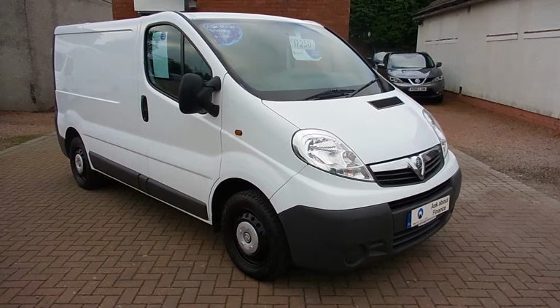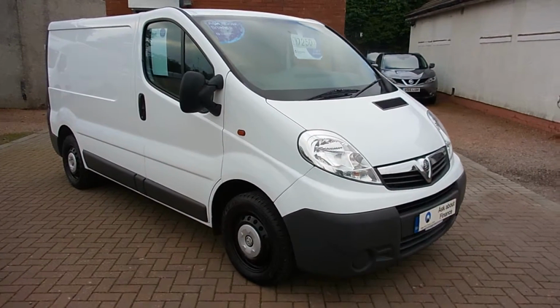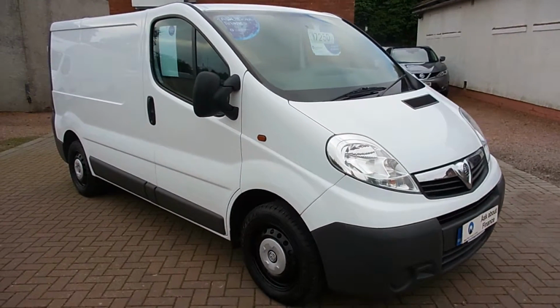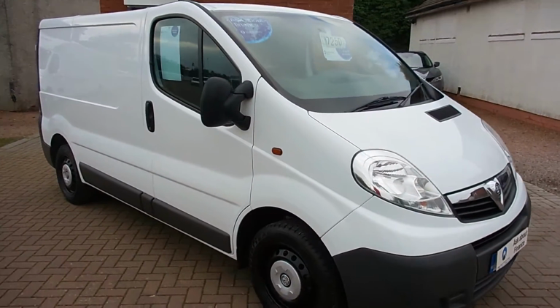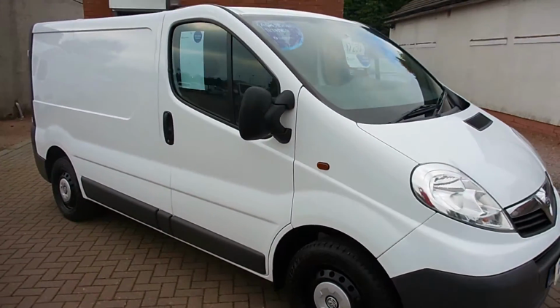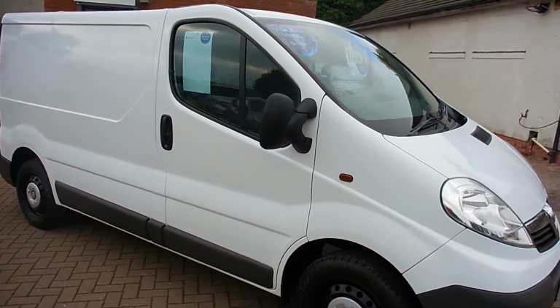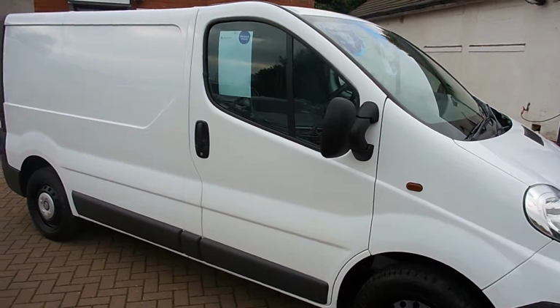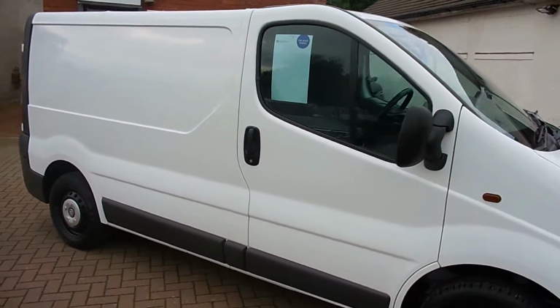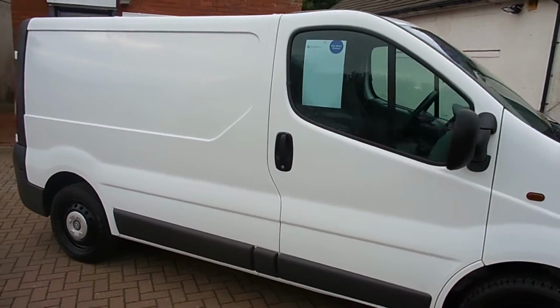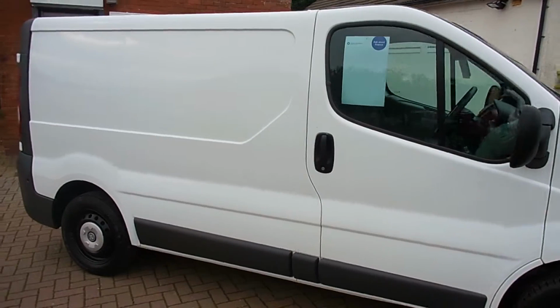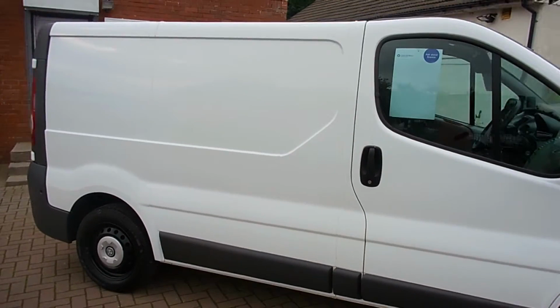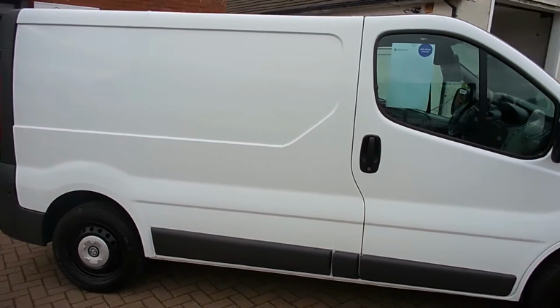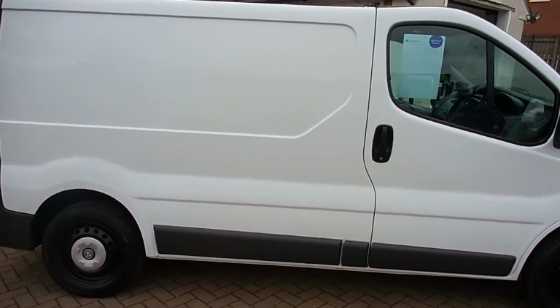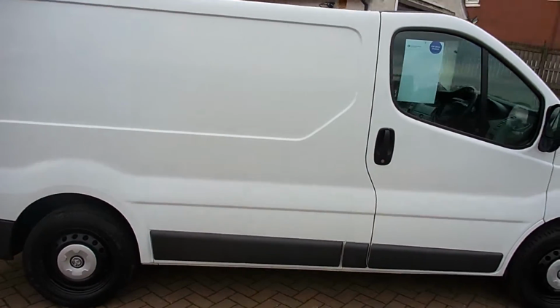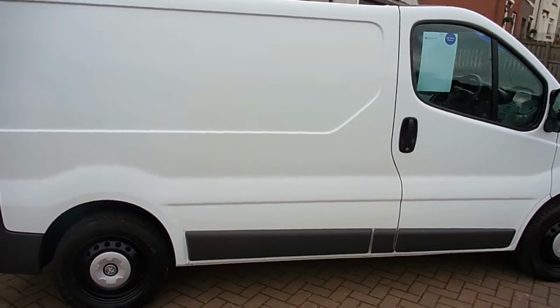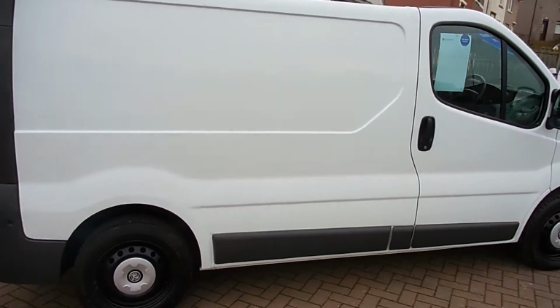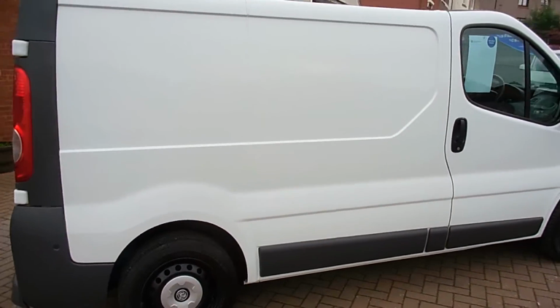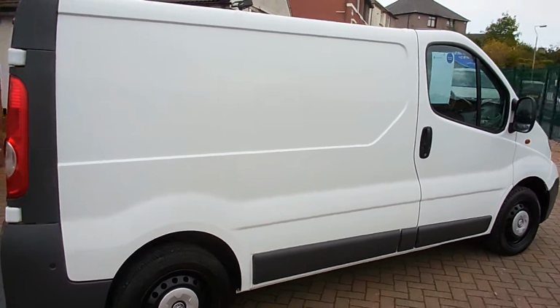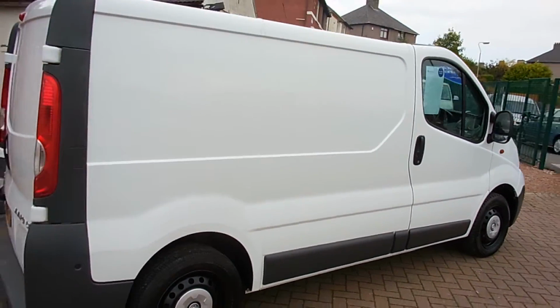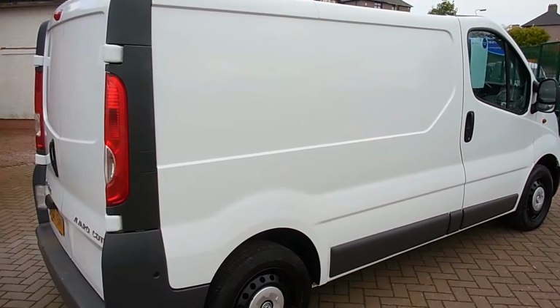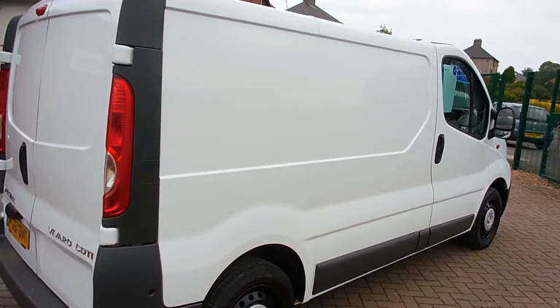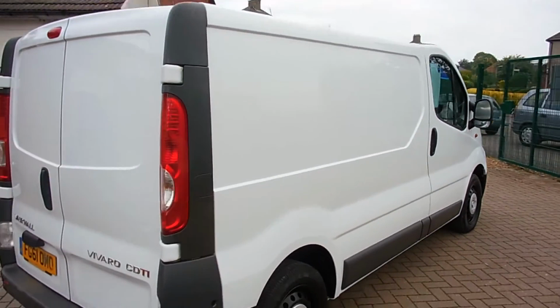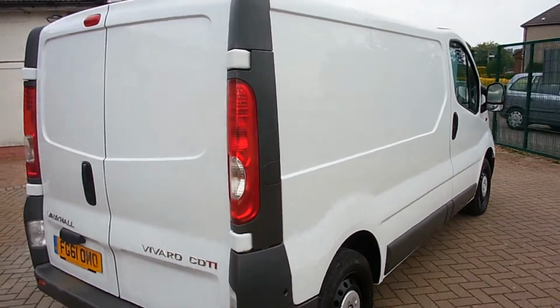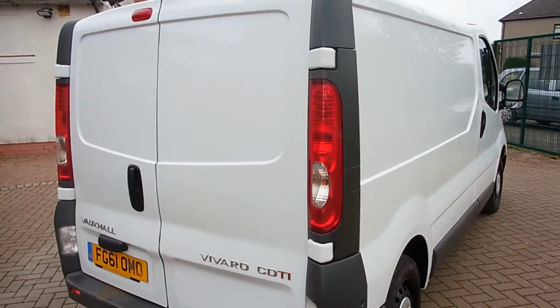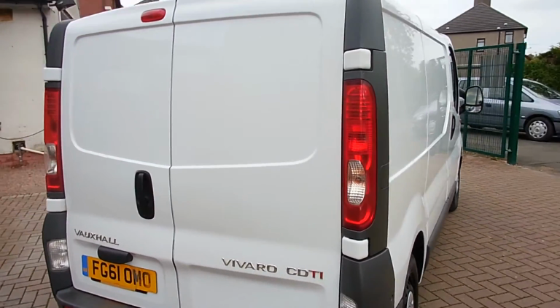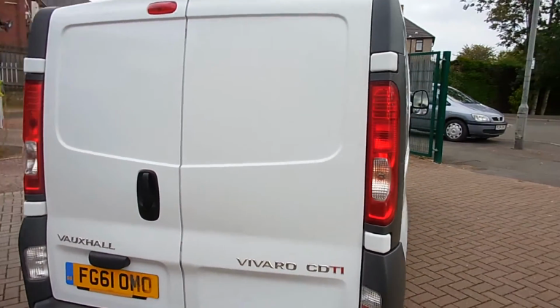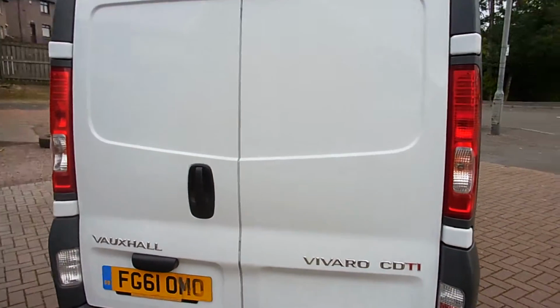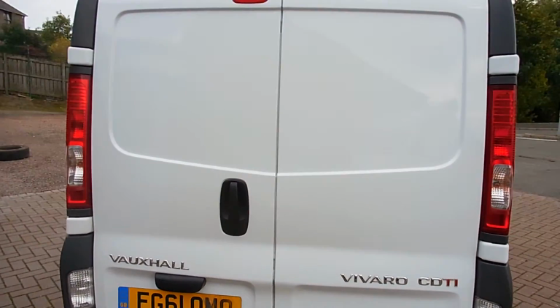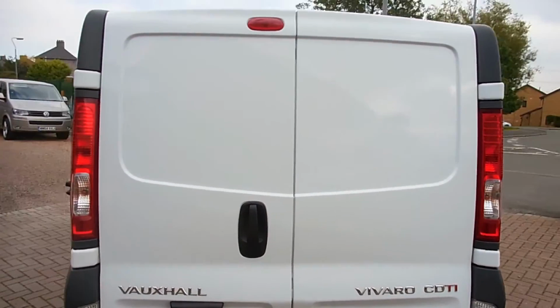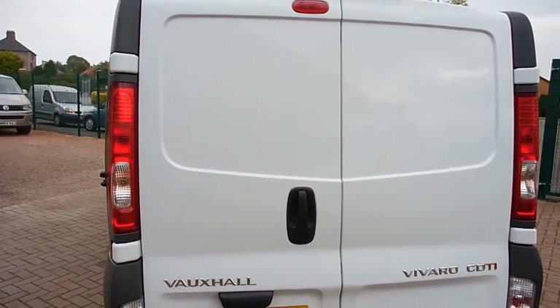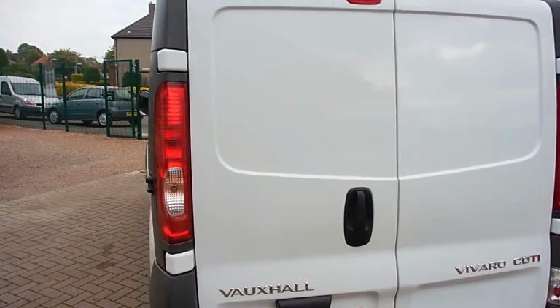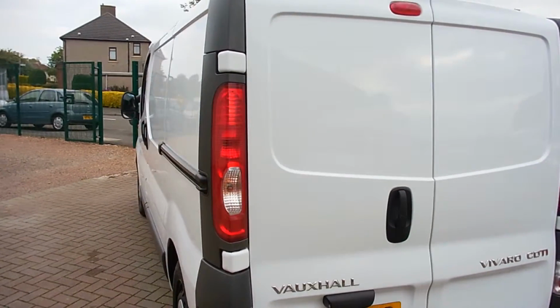Hi there folks, welcome to Clarkson Commercials here in Glasgow. My name's Ryan and I'm just giving you a quick wee video walk round of one of our sales vans today. It's a 2012 on a 61 plate Vauxhall Vivaro, the 2700 CDTI short wheelbase.